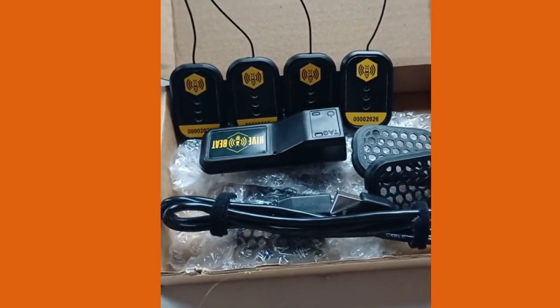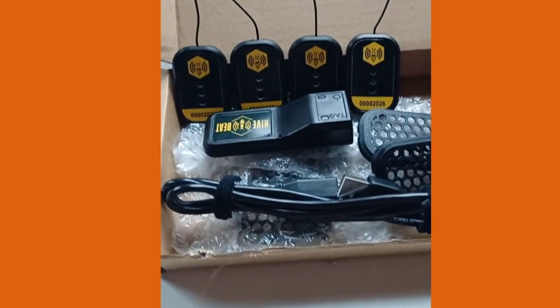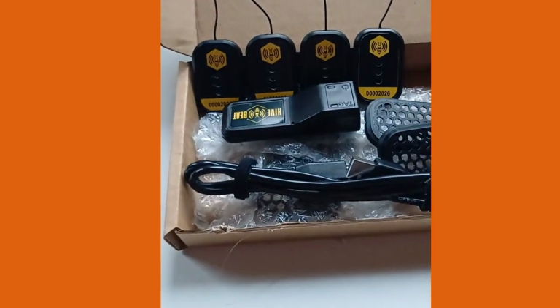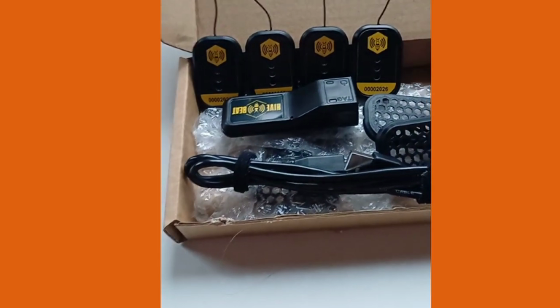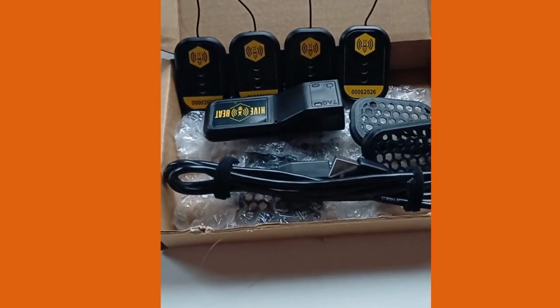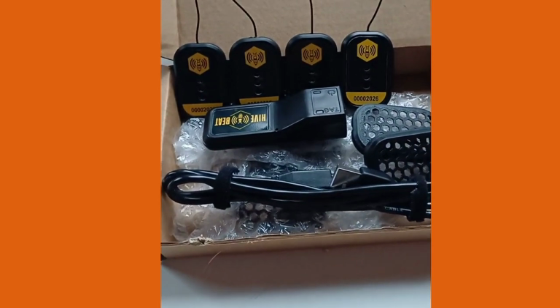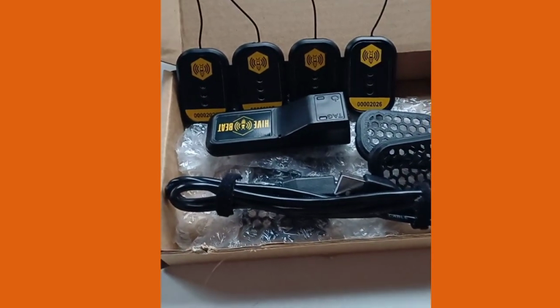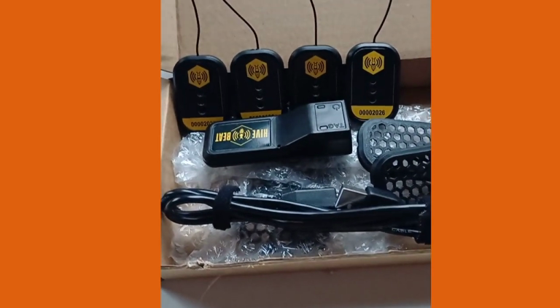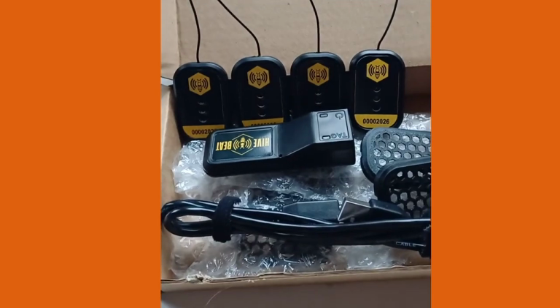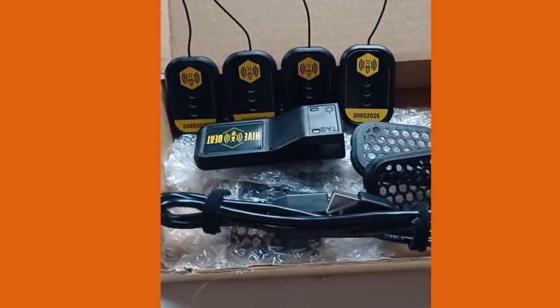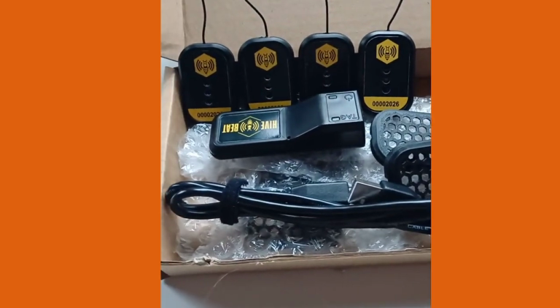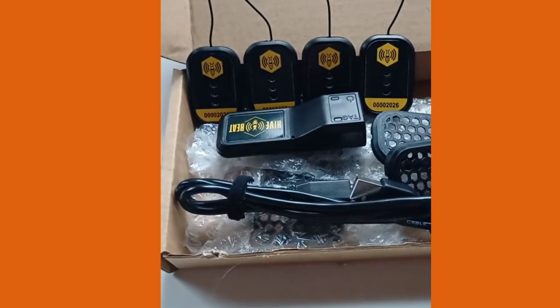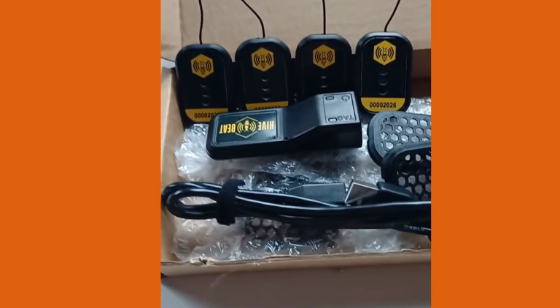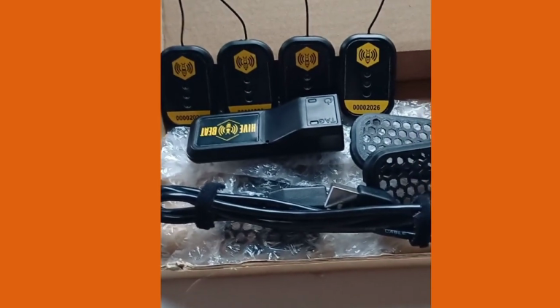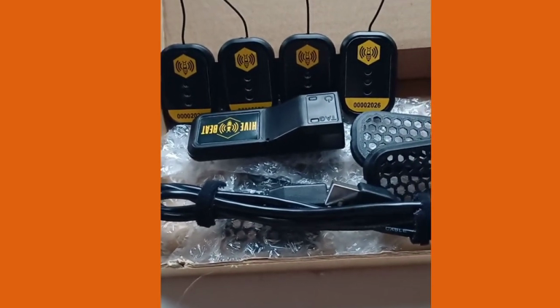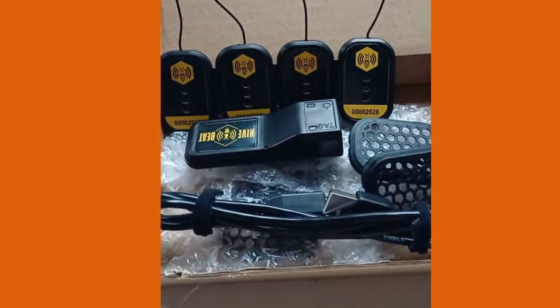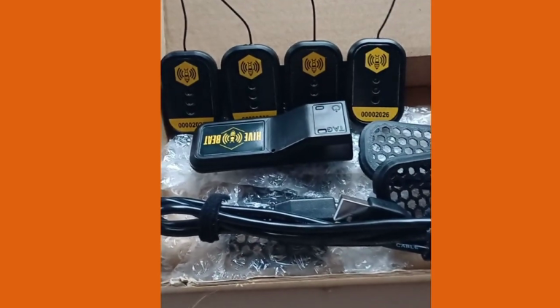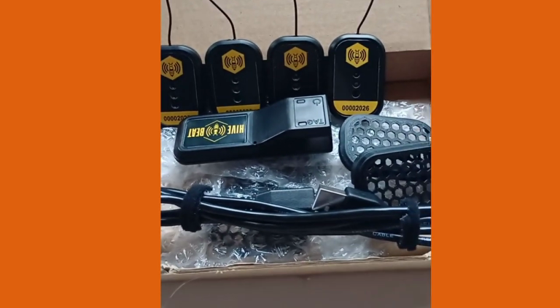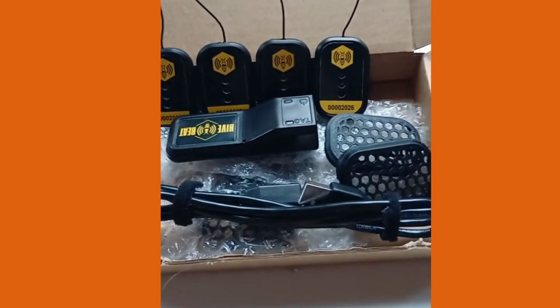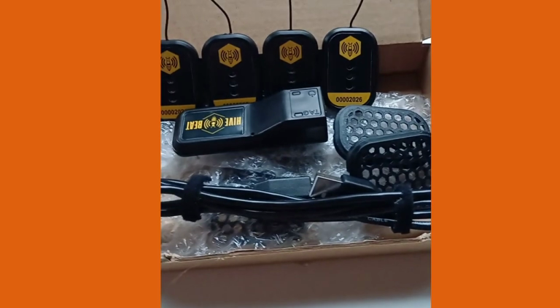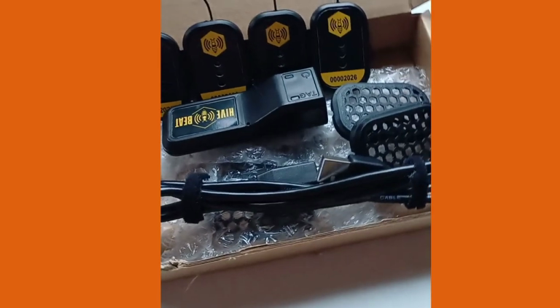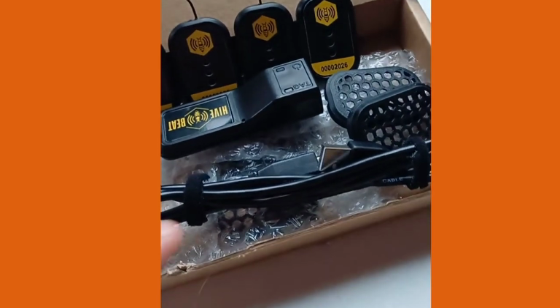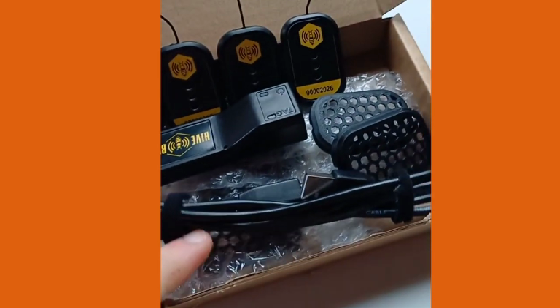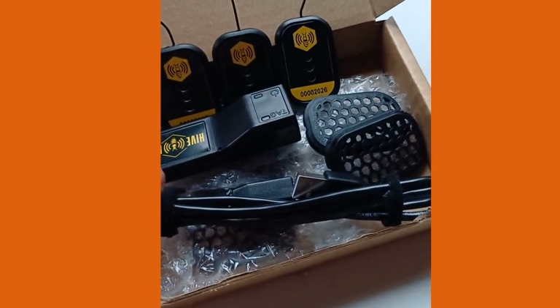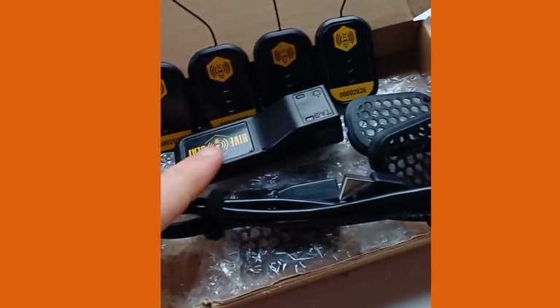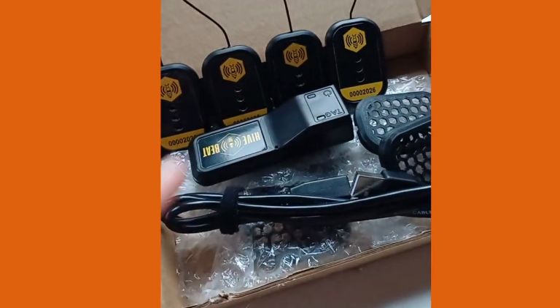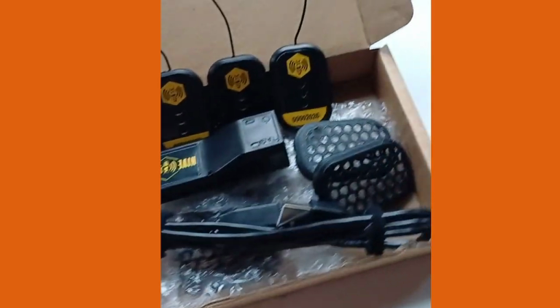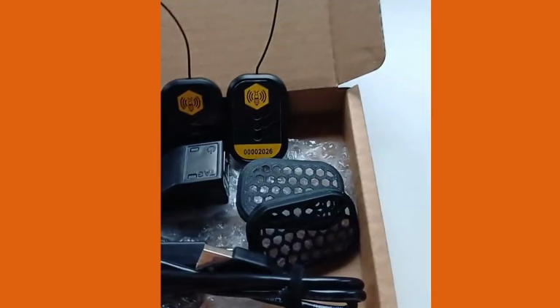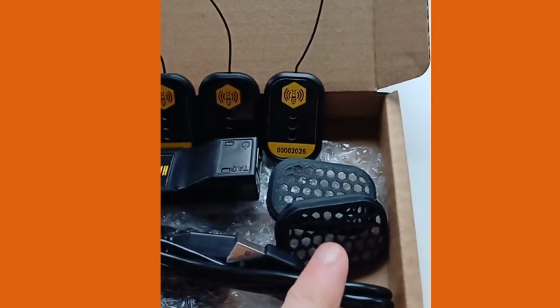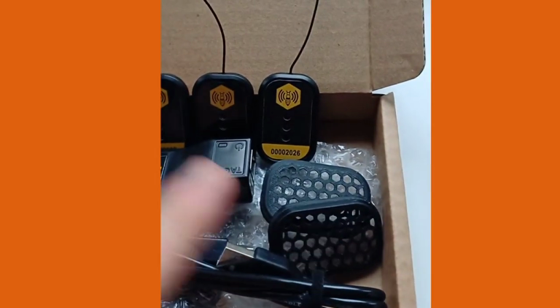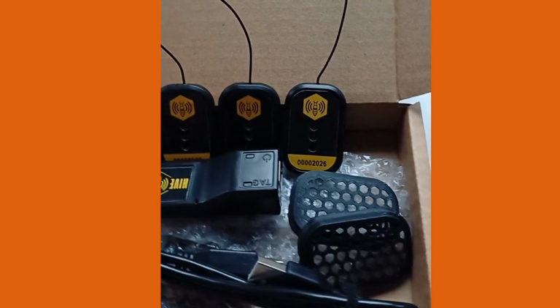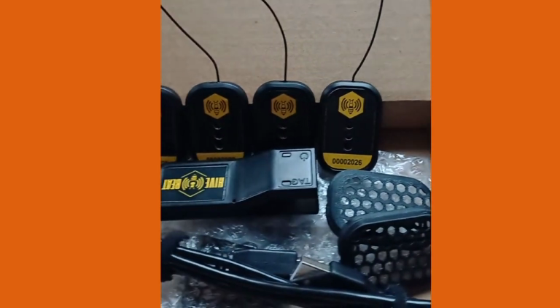In front of you, the post has been in today — he has delivered us the hobby monitoring kit. We ordered four sensors and a transmitter, and they also include the USB charging lead for the transmitter and some mesh grills which protect the sensors.